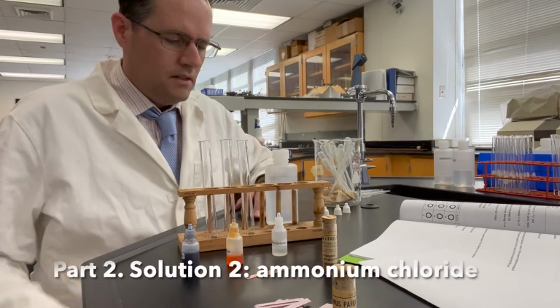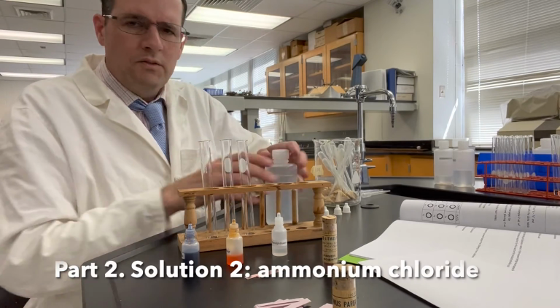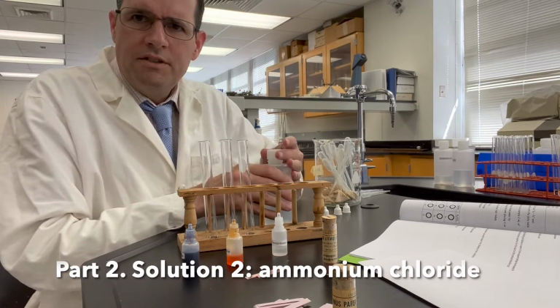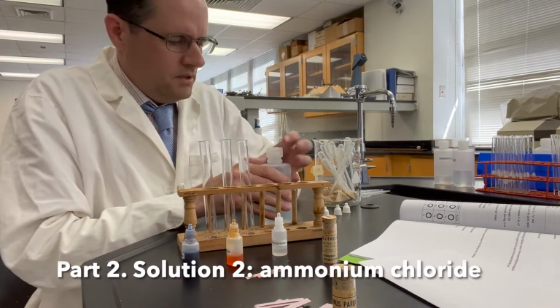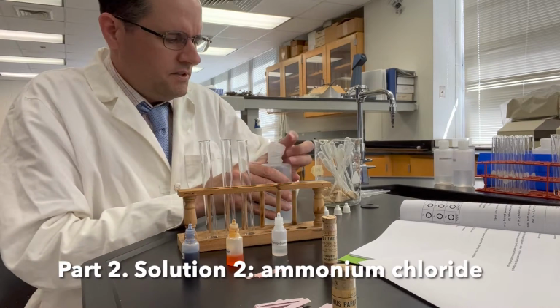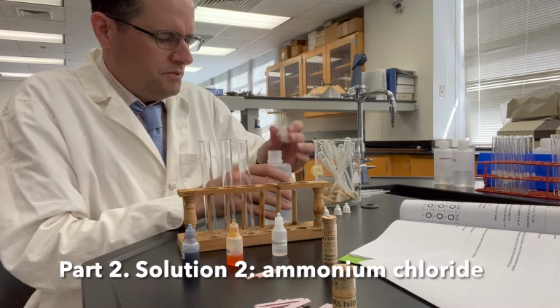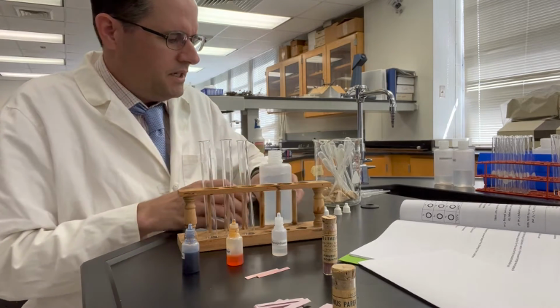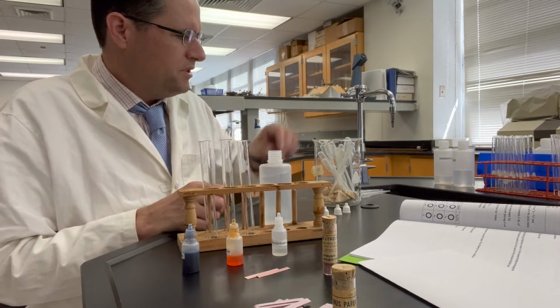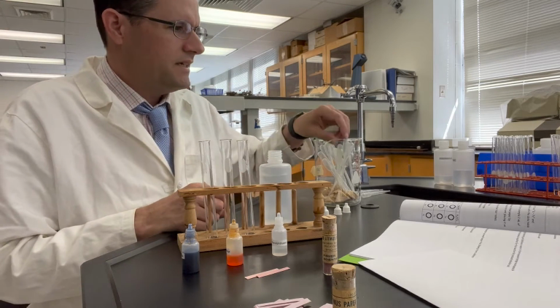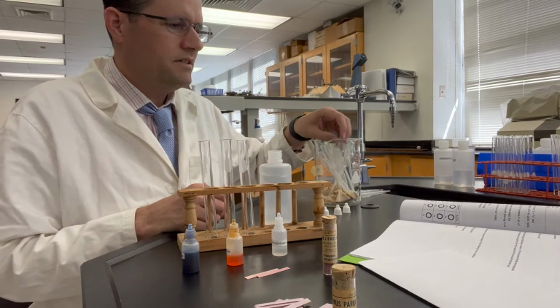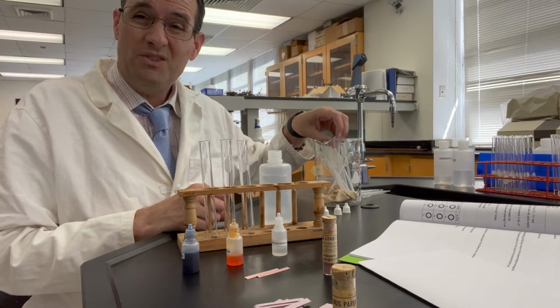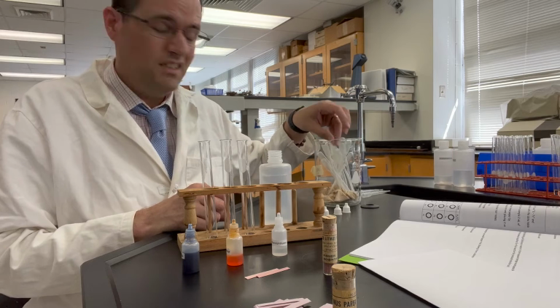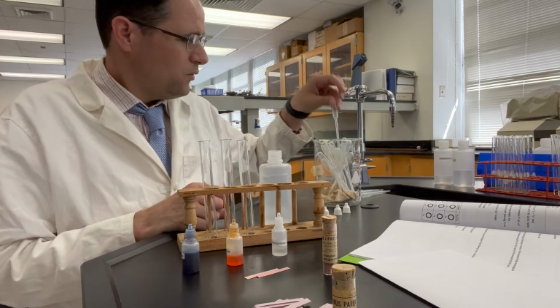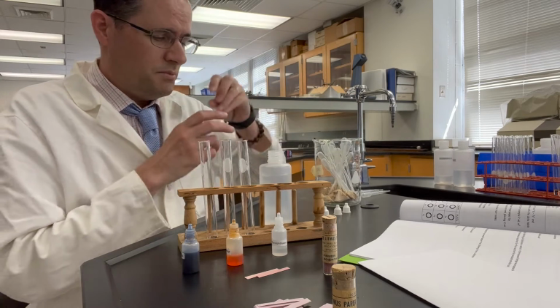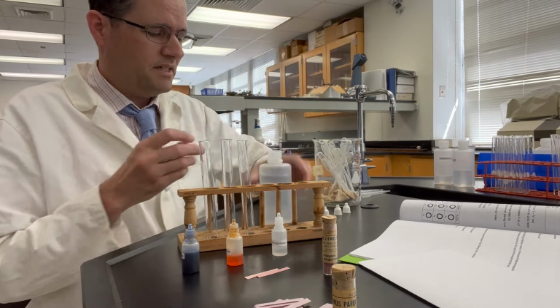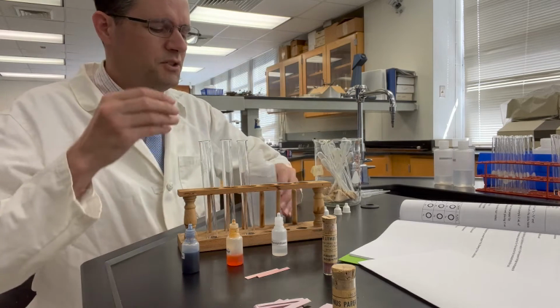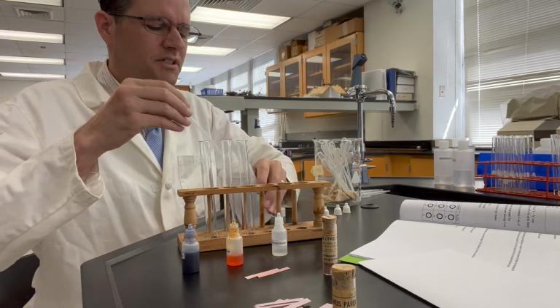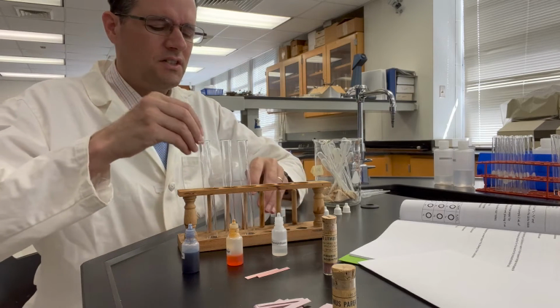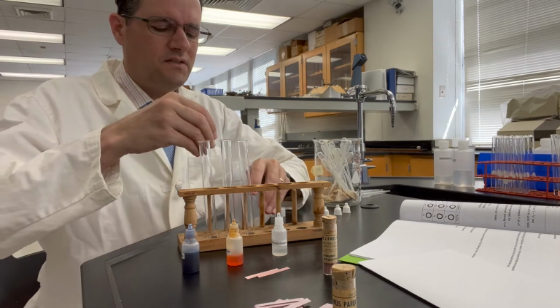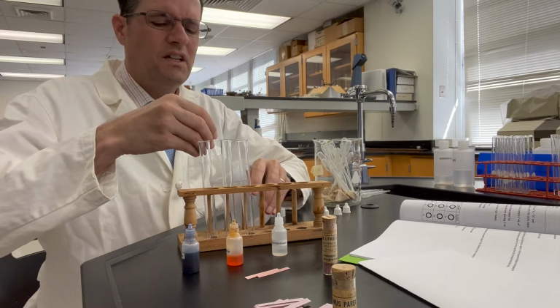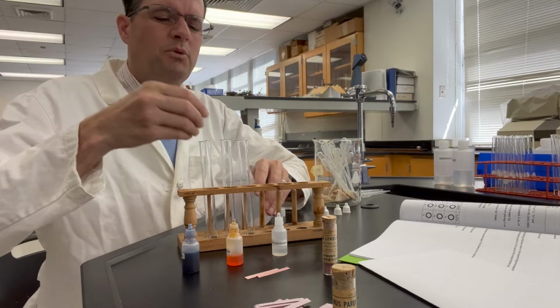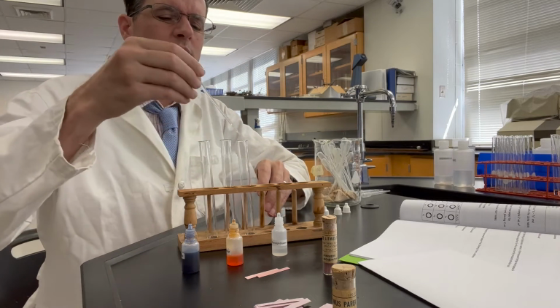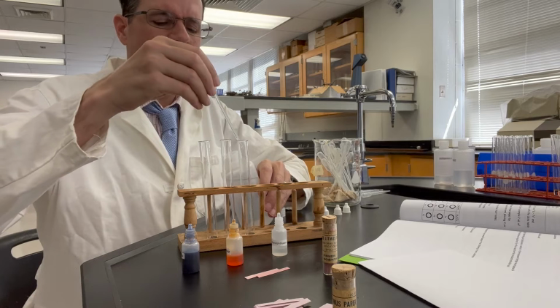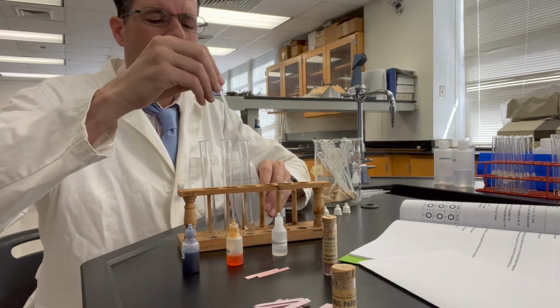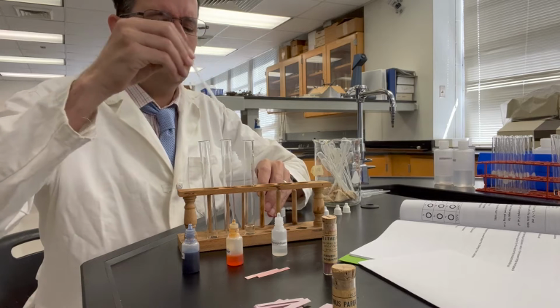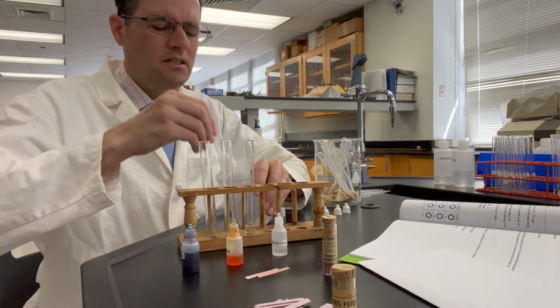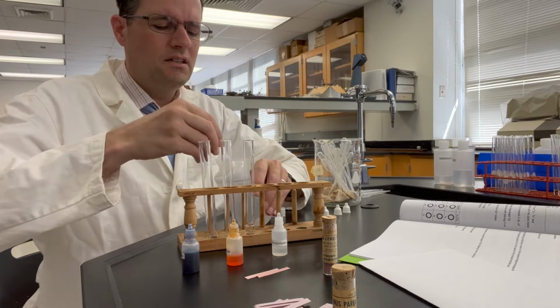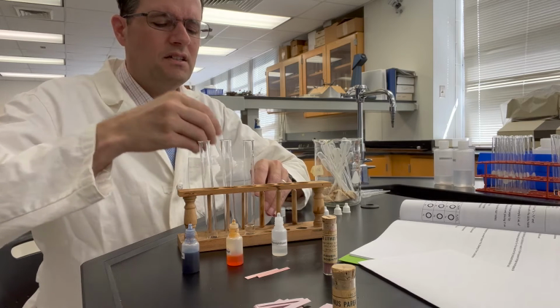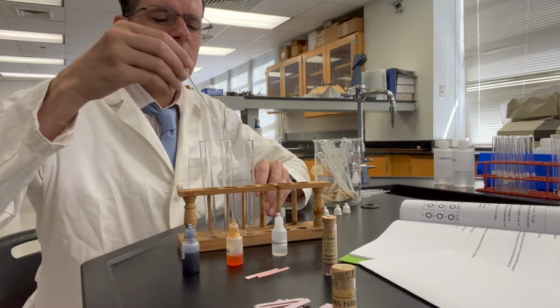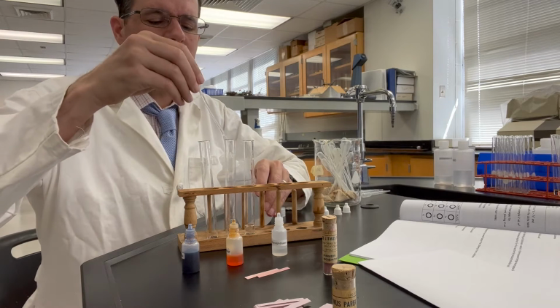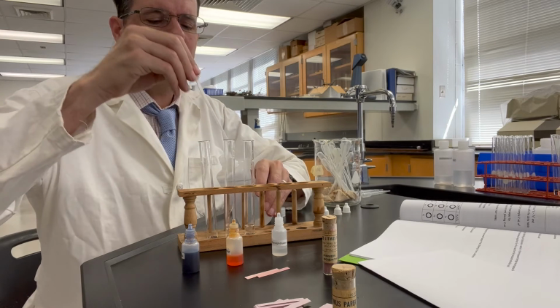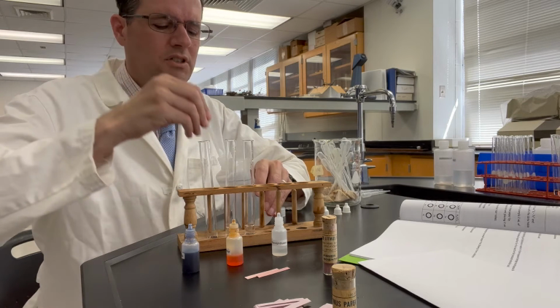This is part two, test tube 2A, 2B, and 2C. We're going to be adding 2 milliliters of 0.1 molar ammonium chloride to each one of these test tubes here.